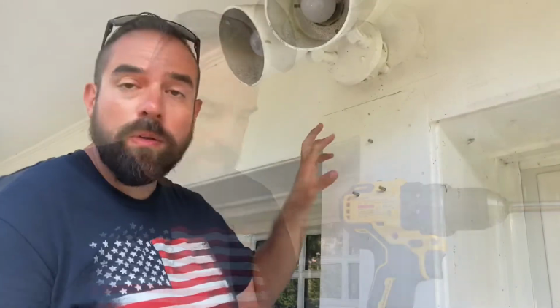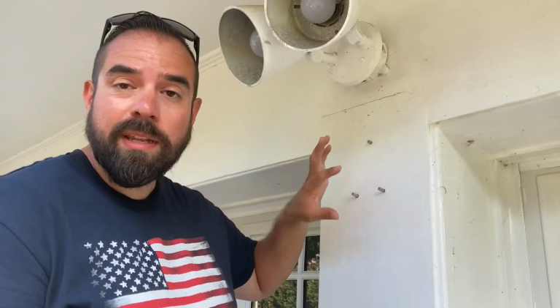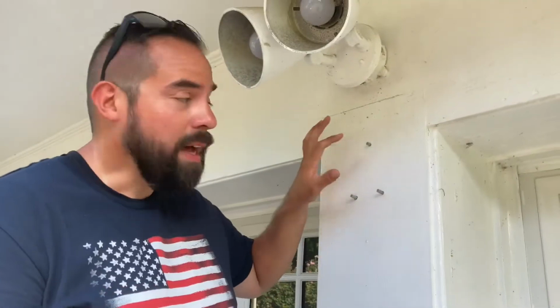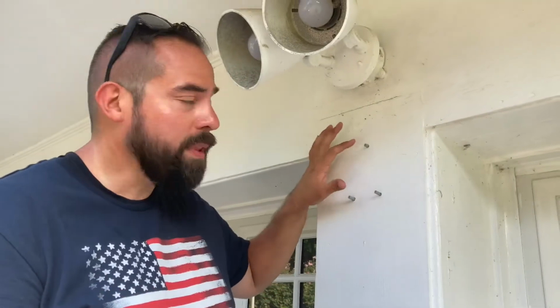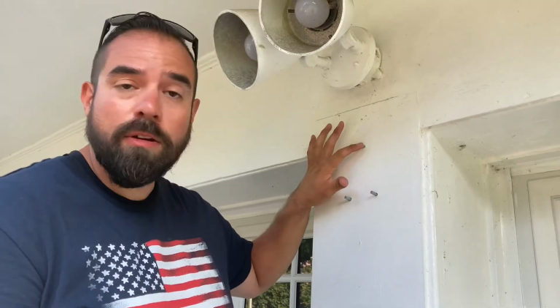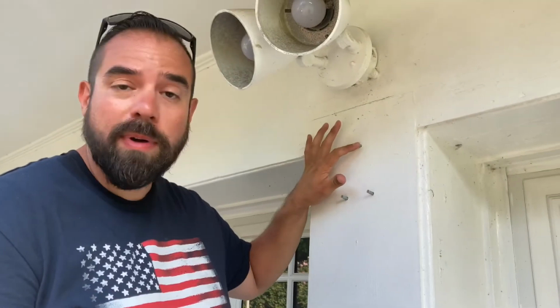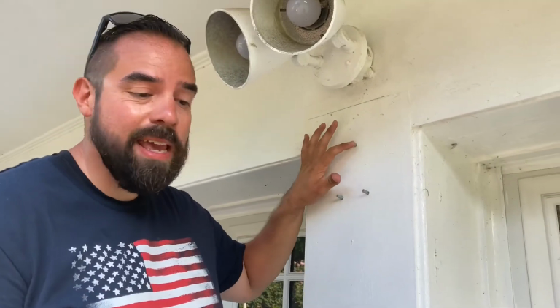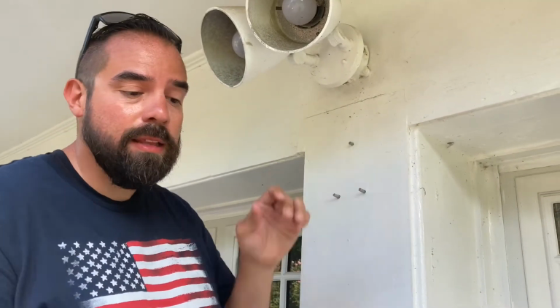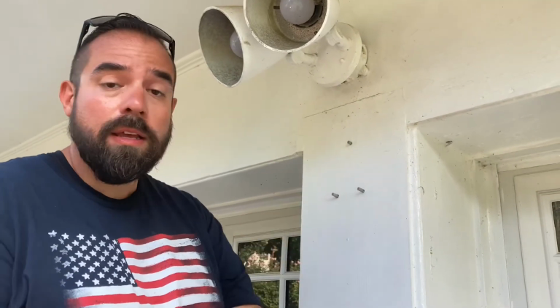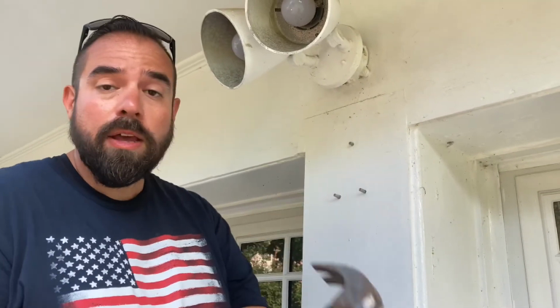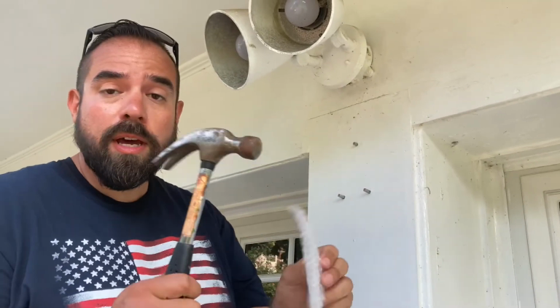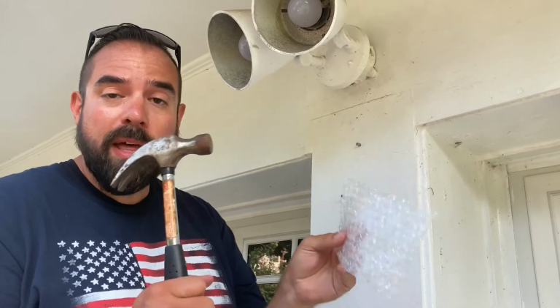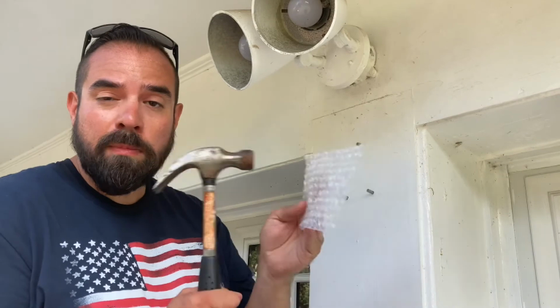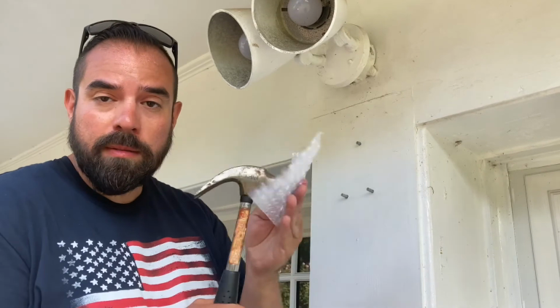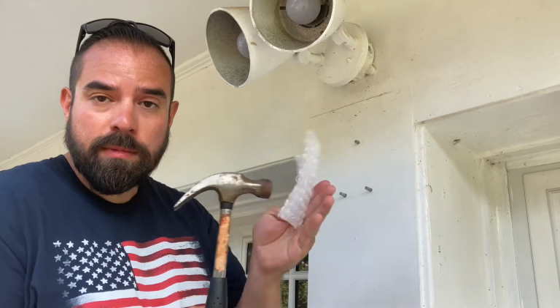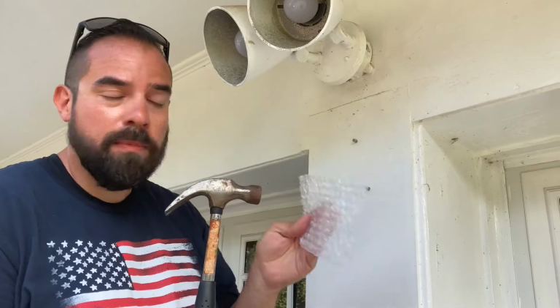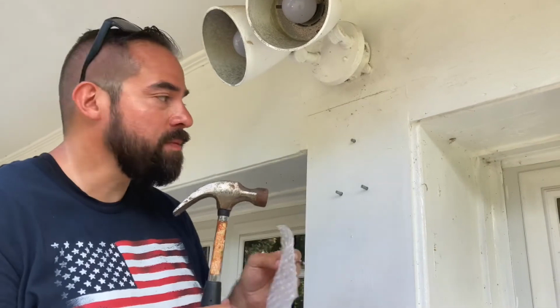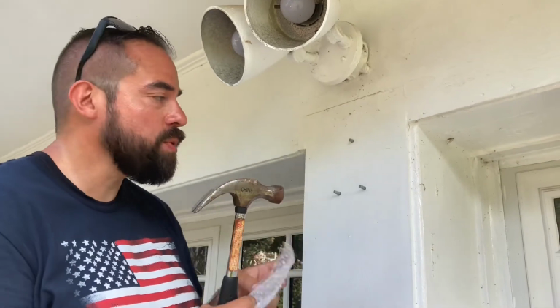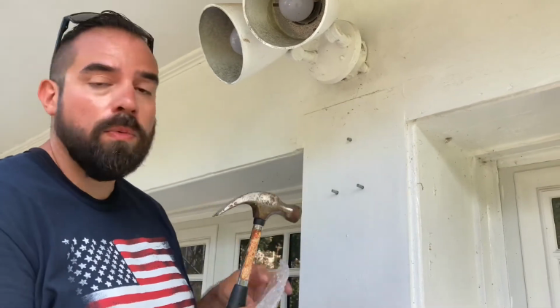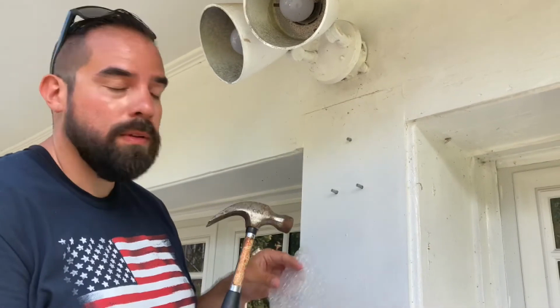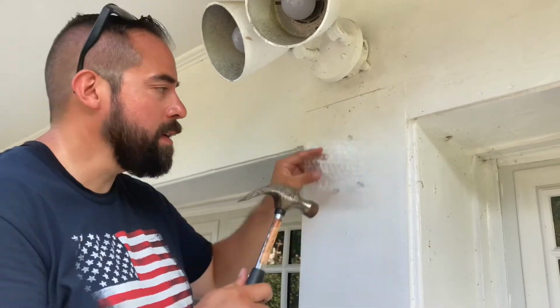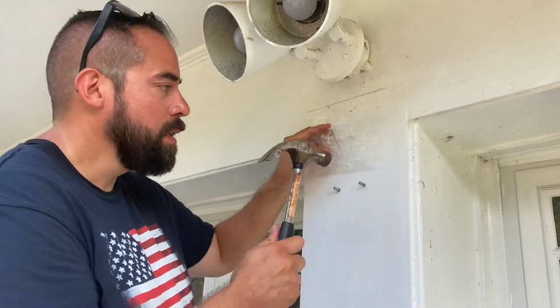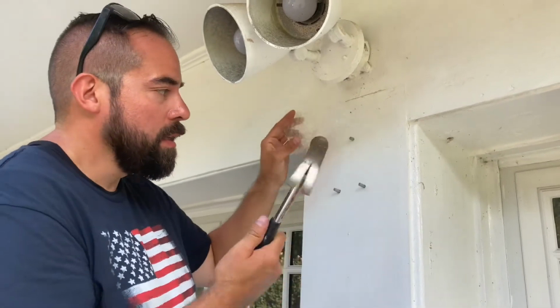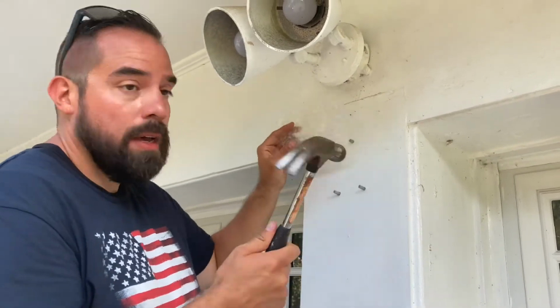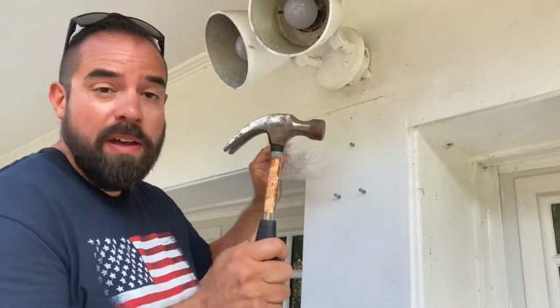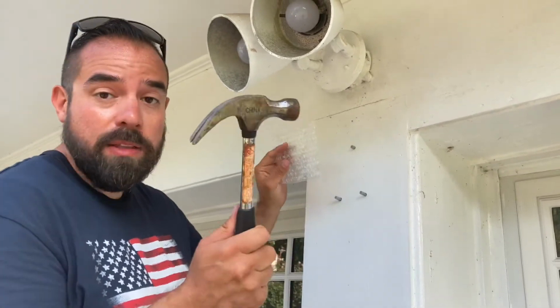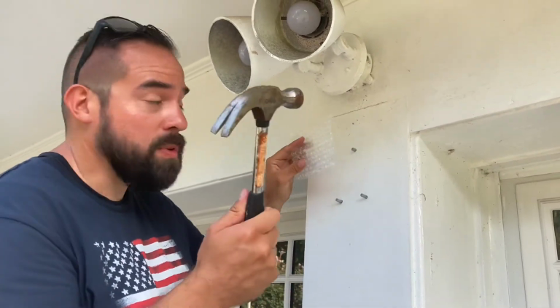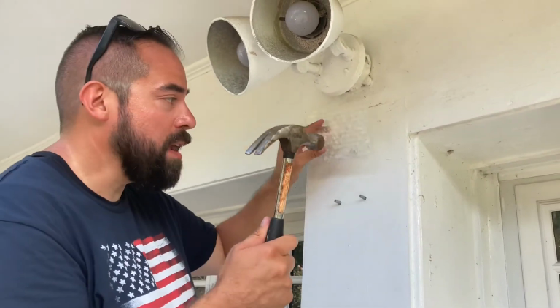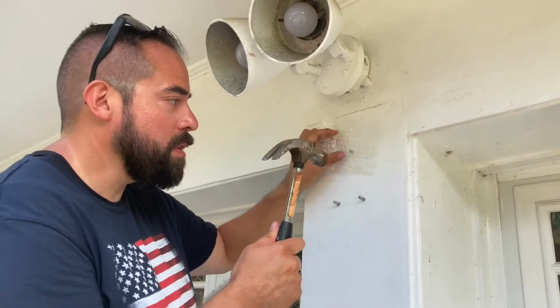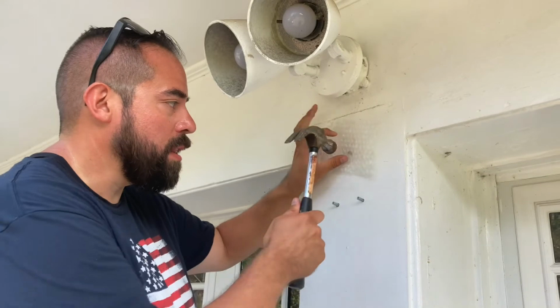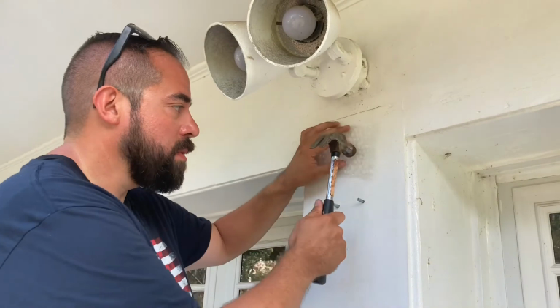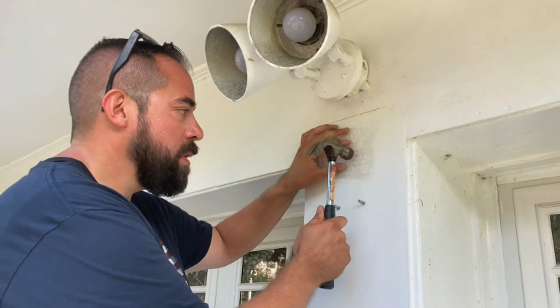I put the anchors in by hand, now I just got to mallet them in to get them nice and flush with the wall. I don't have a mallet so I'm using a hammer and bubble wrap.